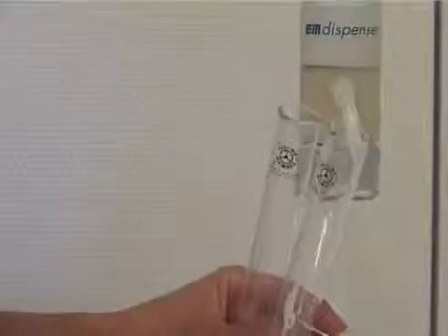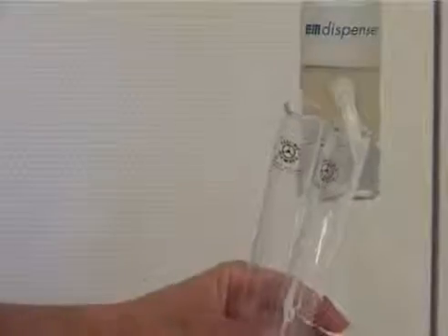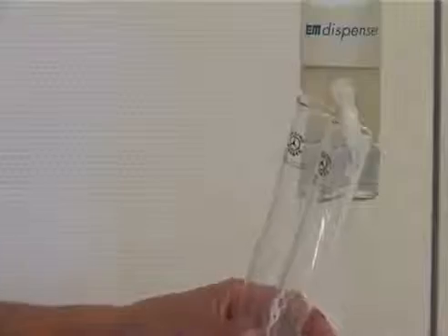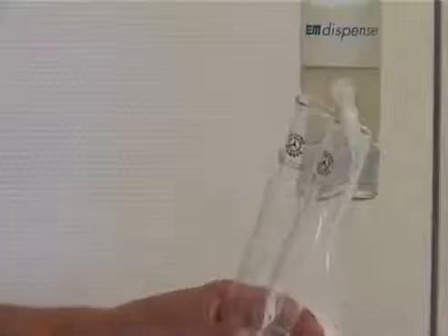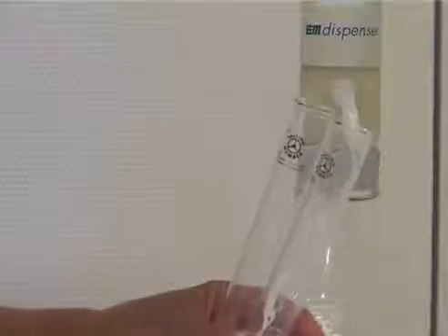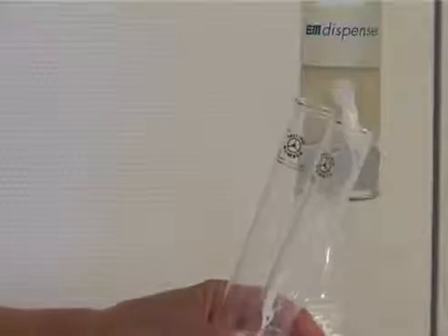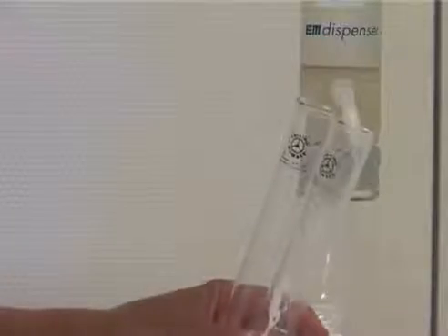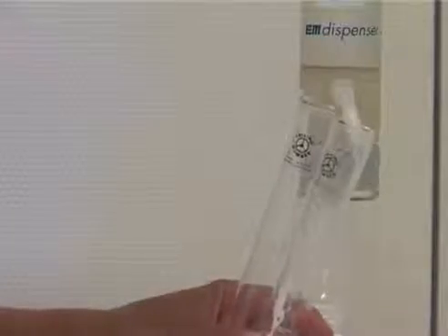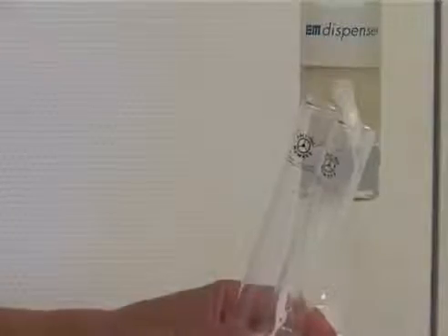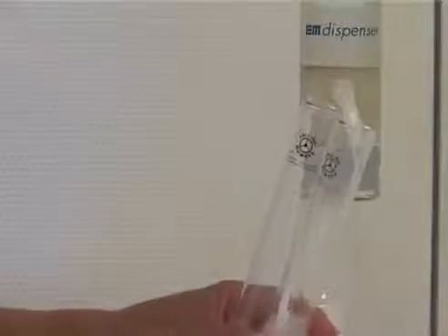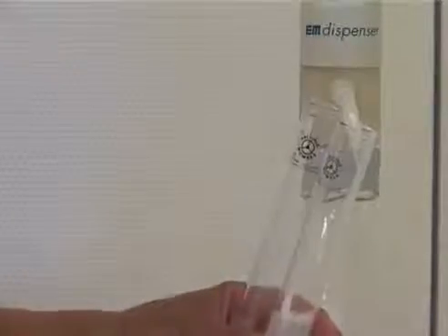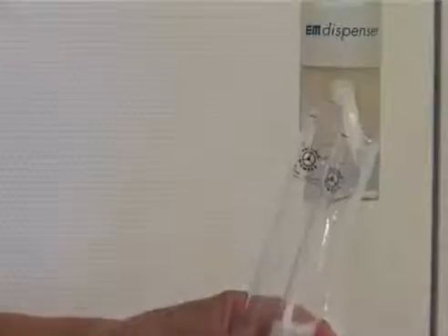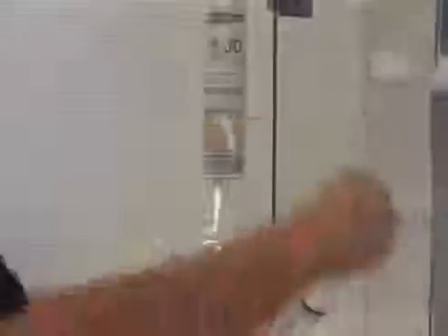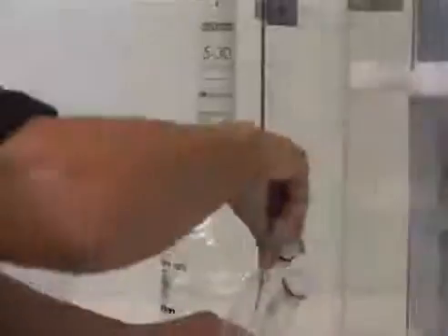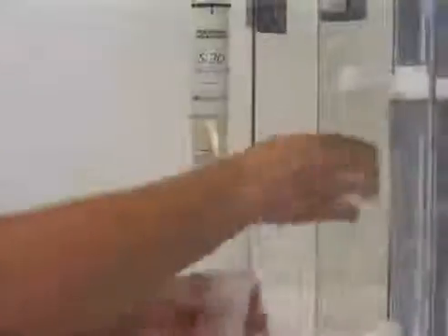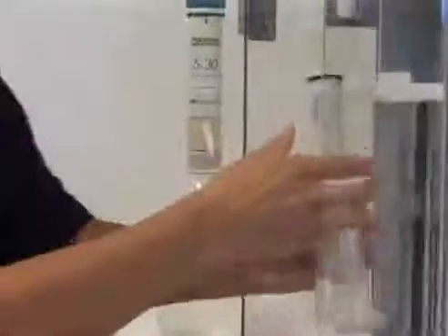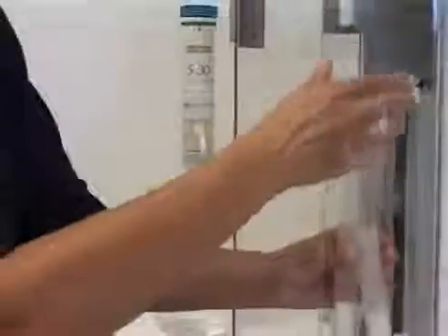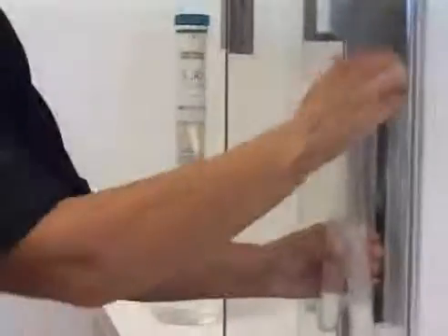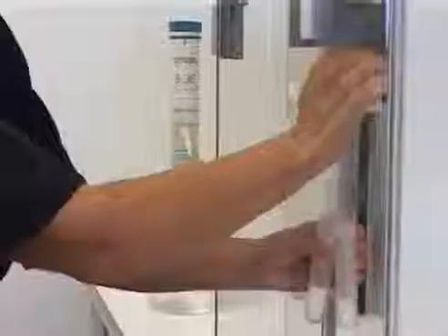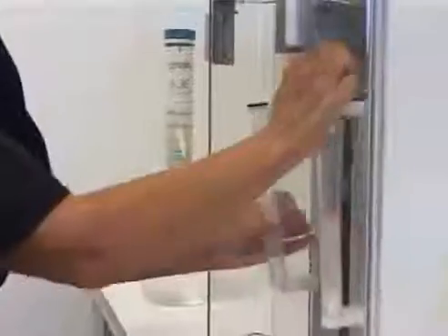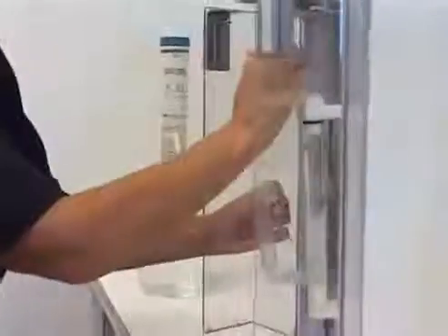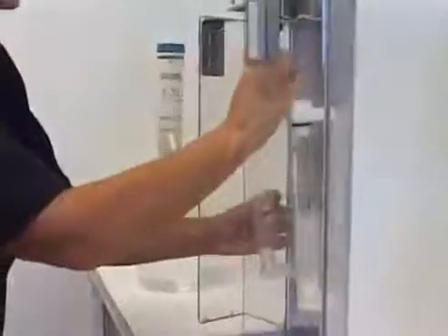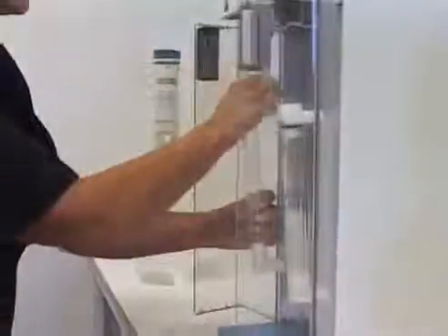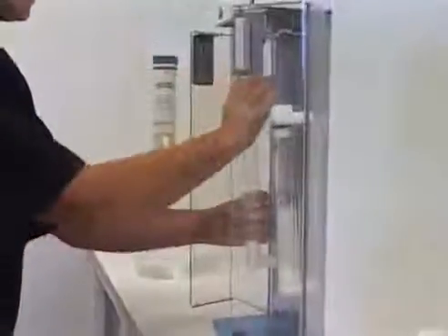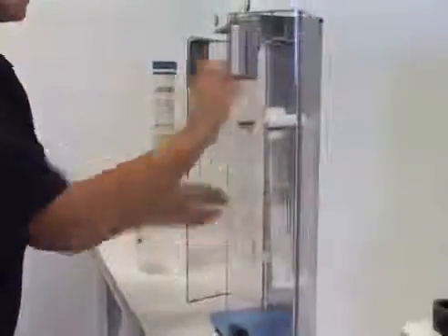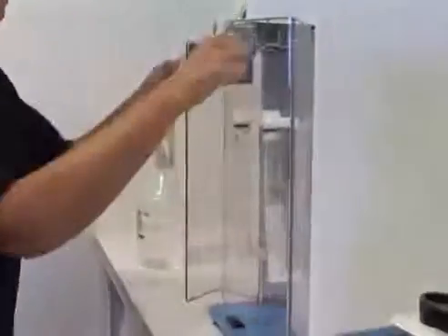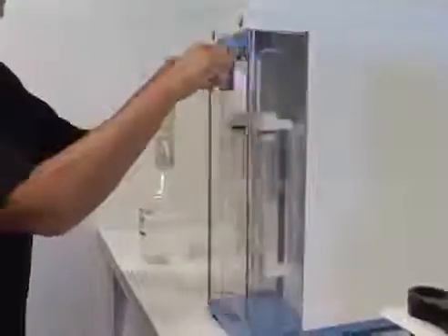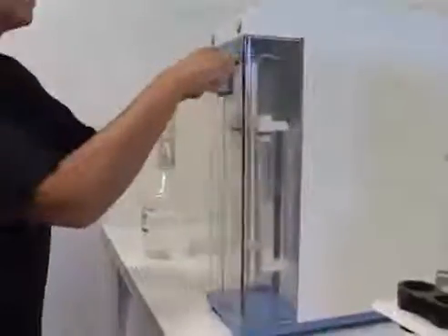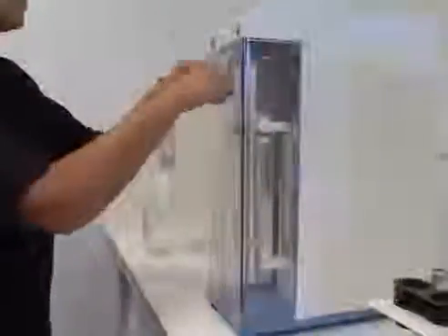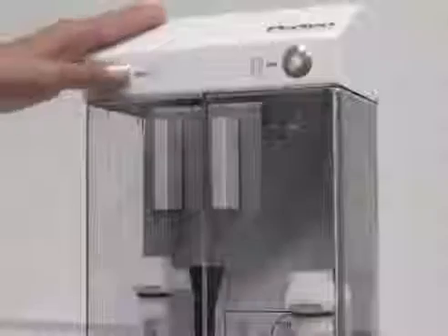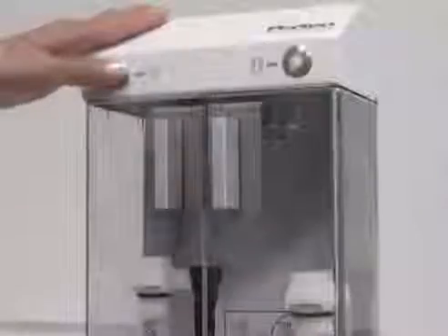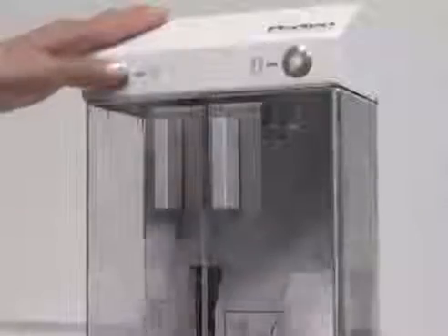Add 25 milliliters of pure water using the dispenser. For a repeatable way to mix the sample, put the tubes into the machine and start the mixing.